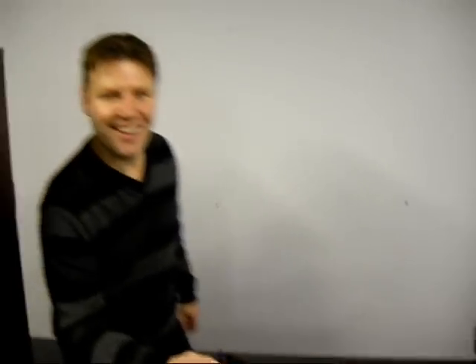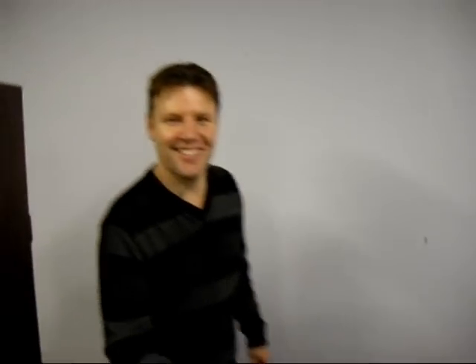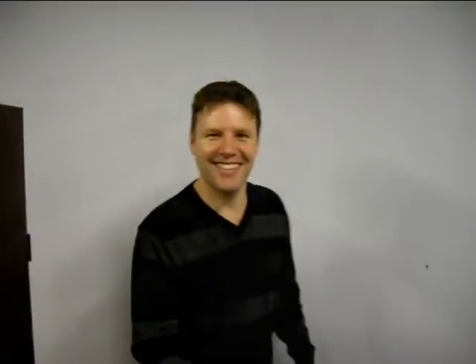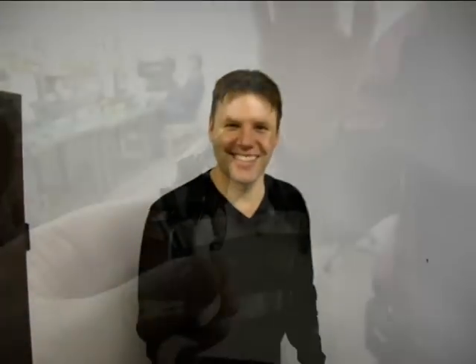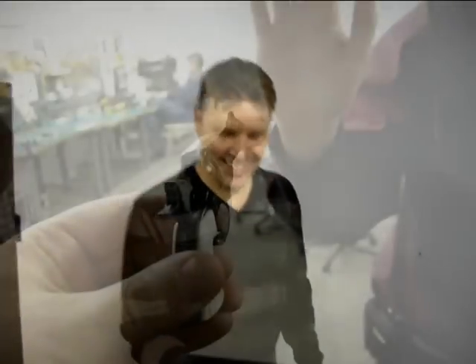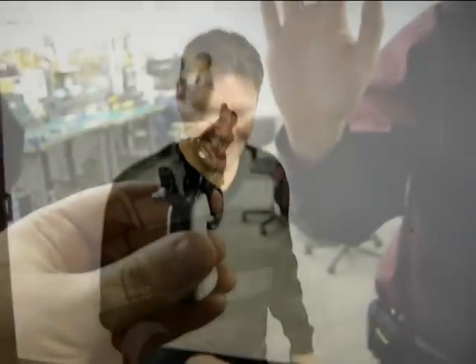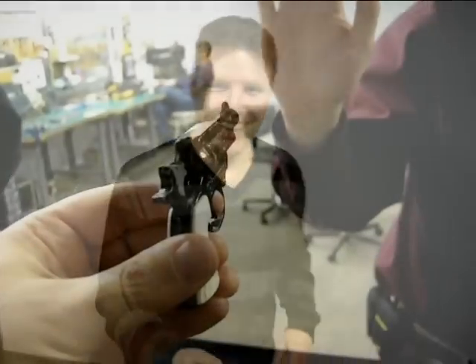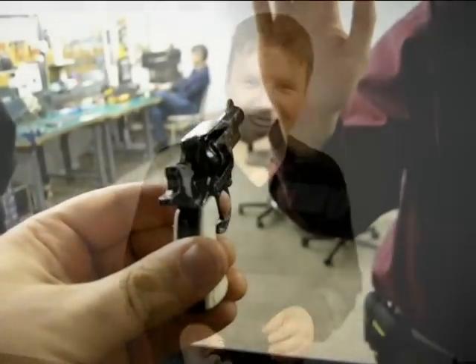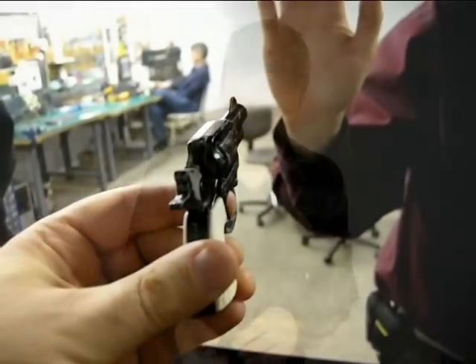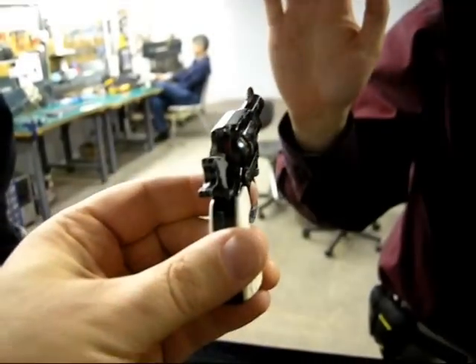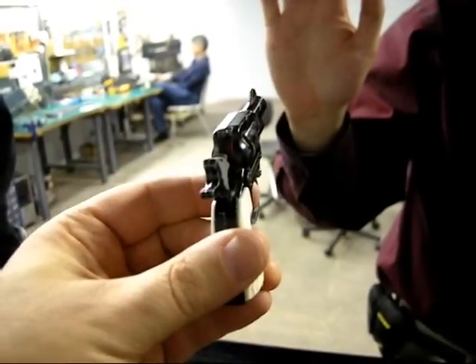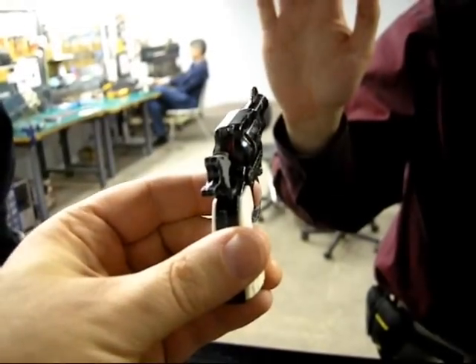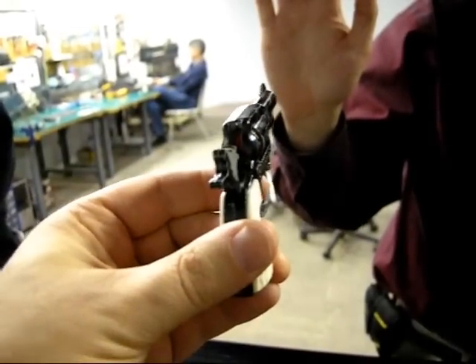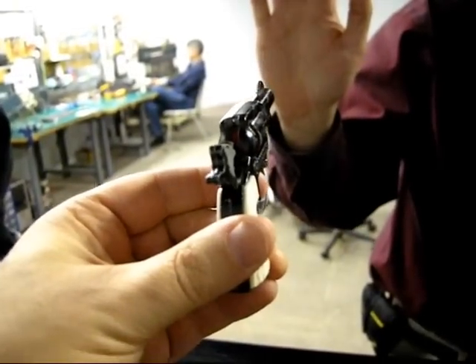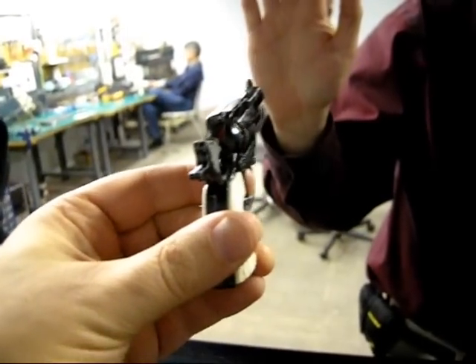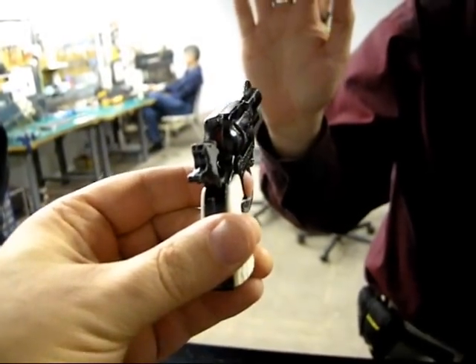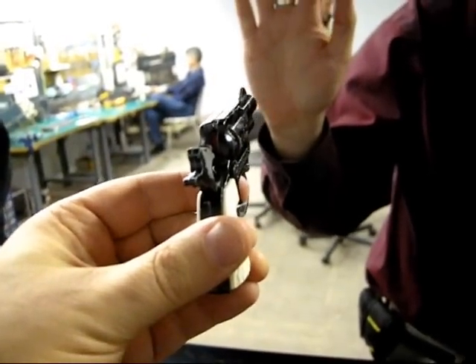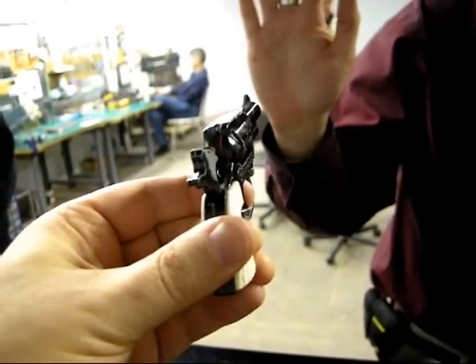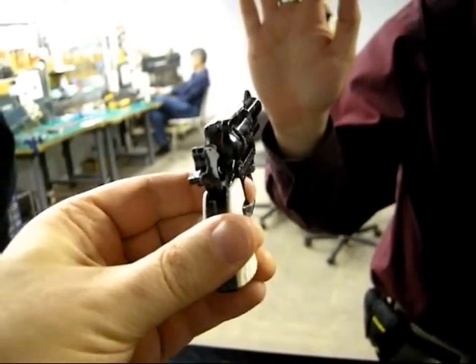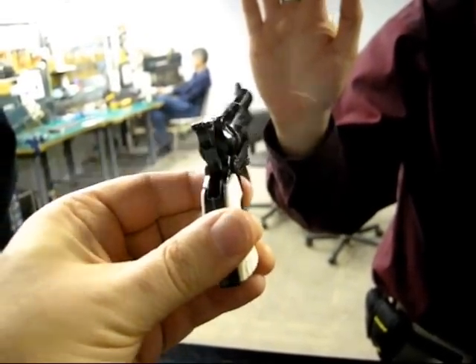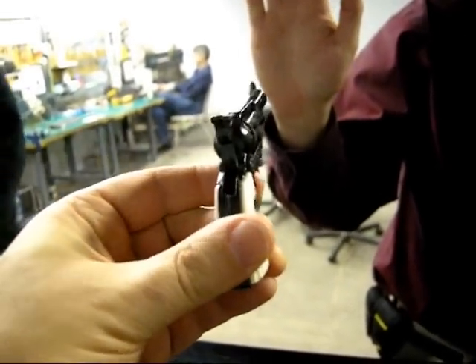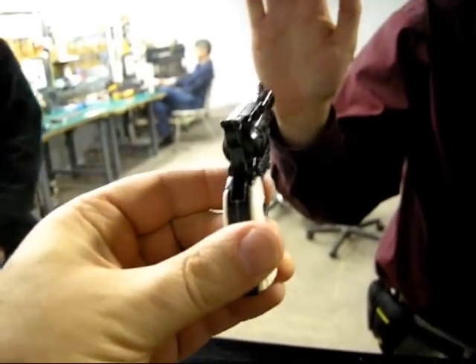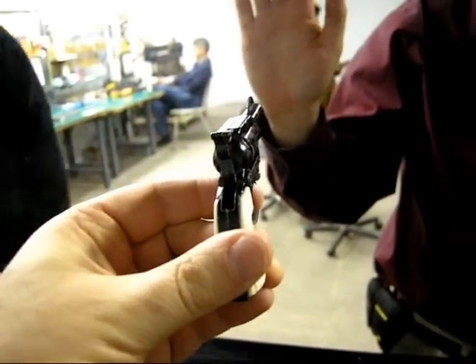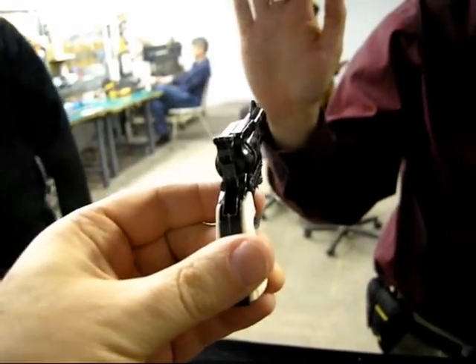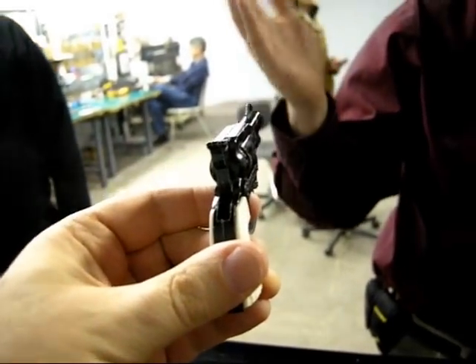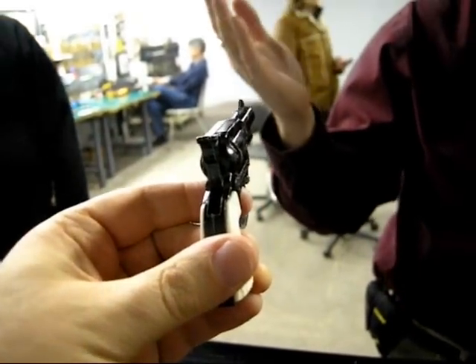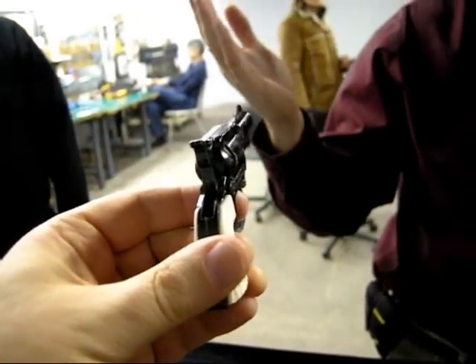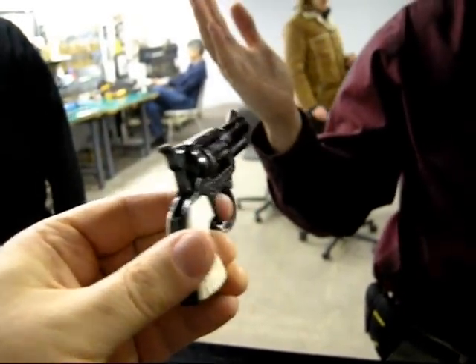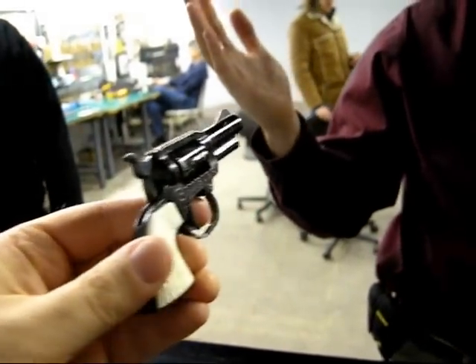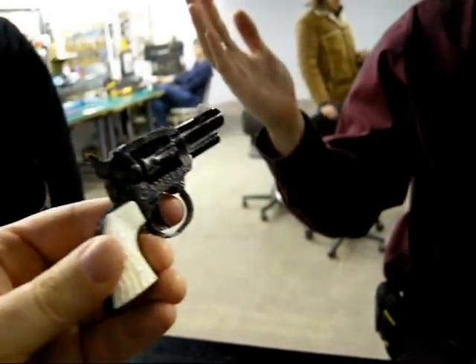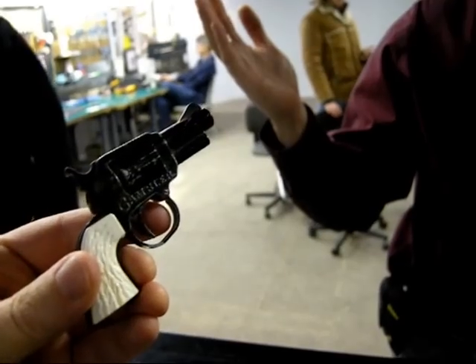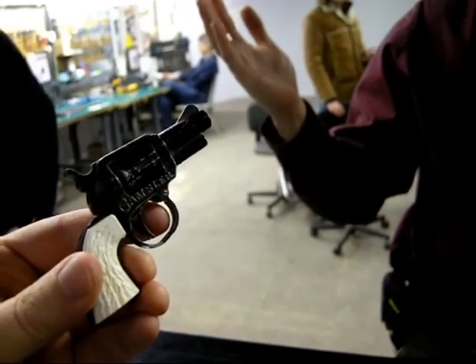Nice. Ok, we've got Evil Knievel here. We're going to shoot his hand to see how powerful this is. Ow! Smokin' gun!